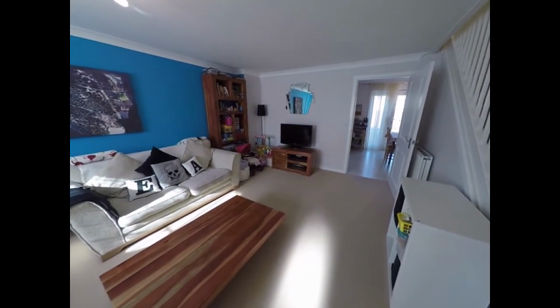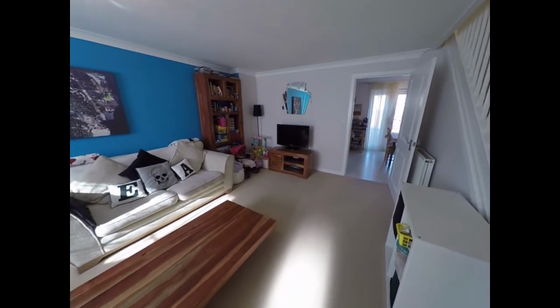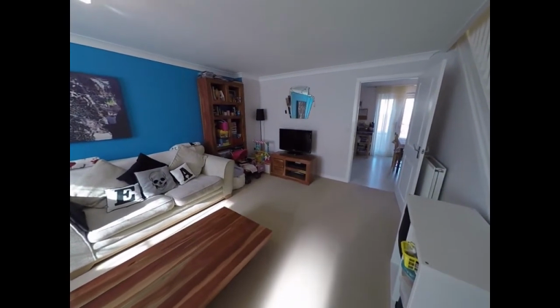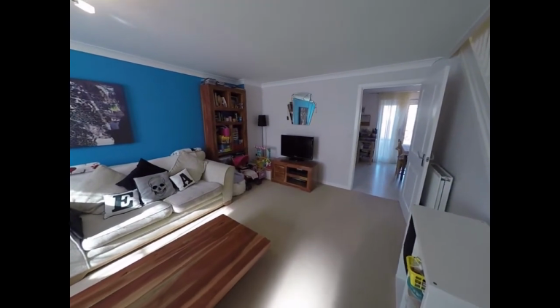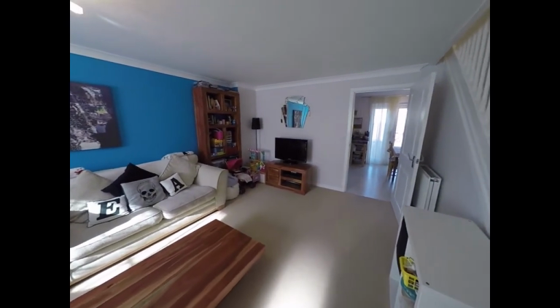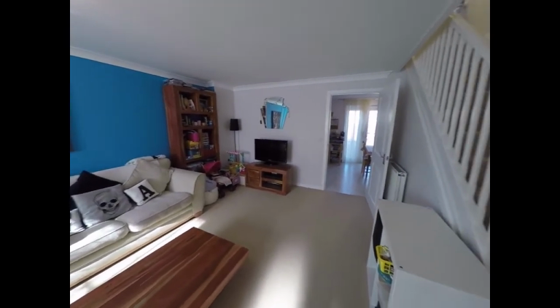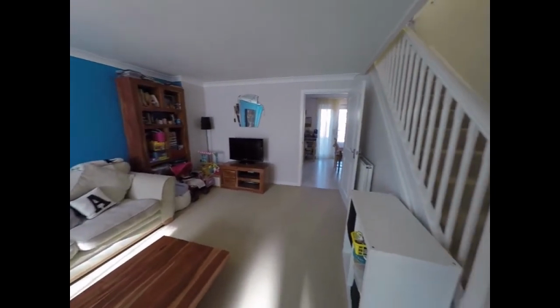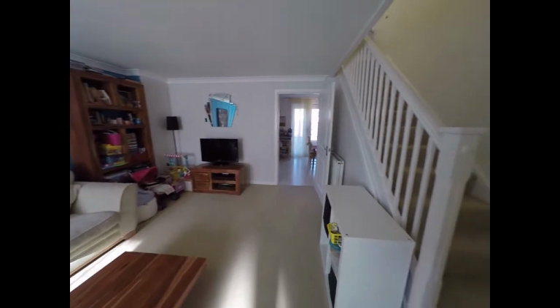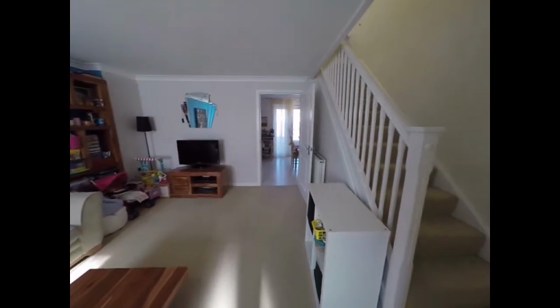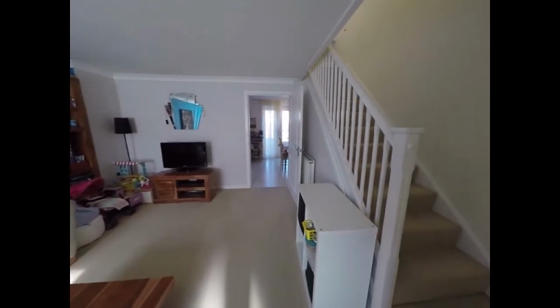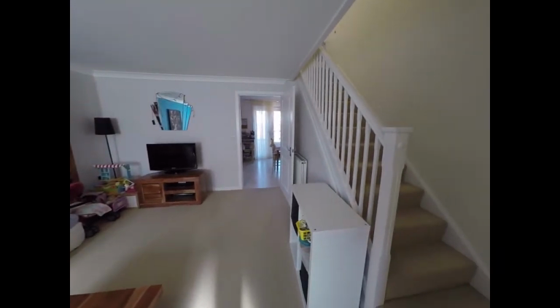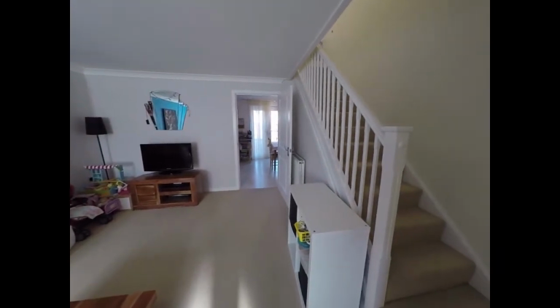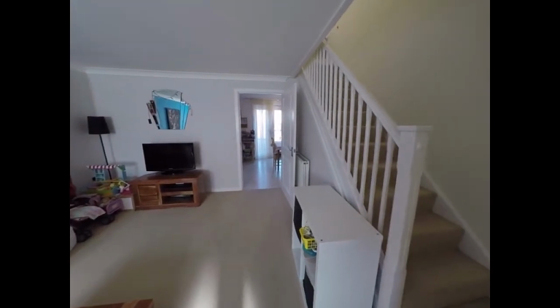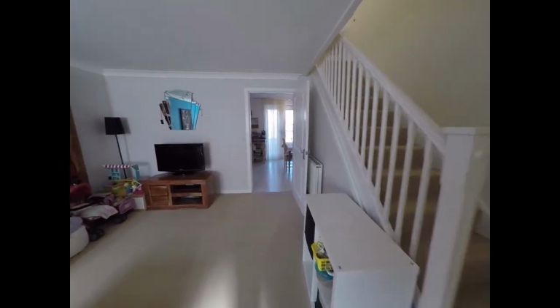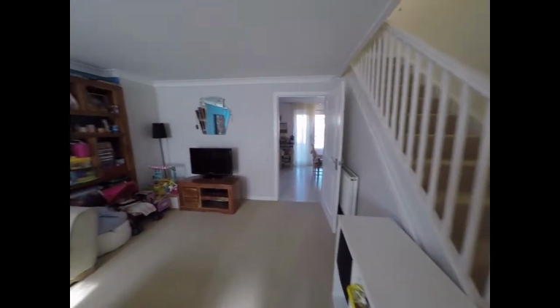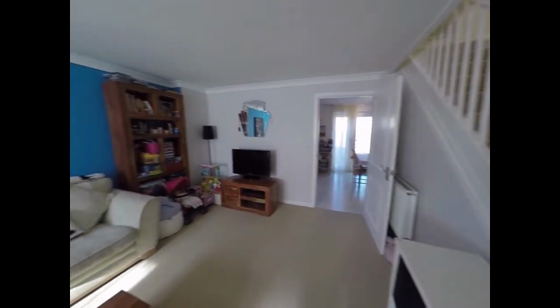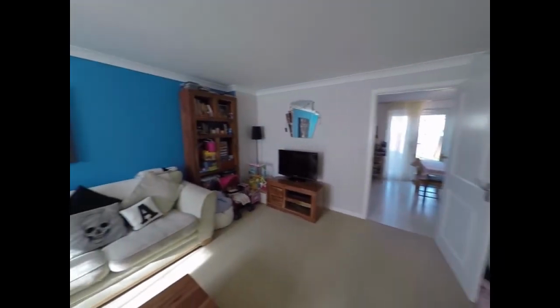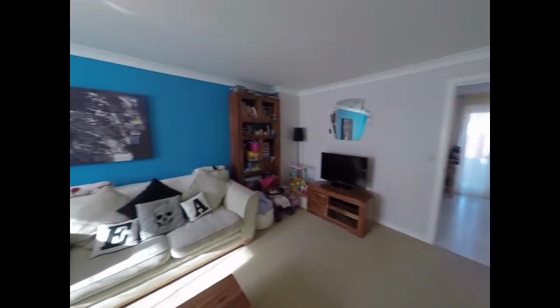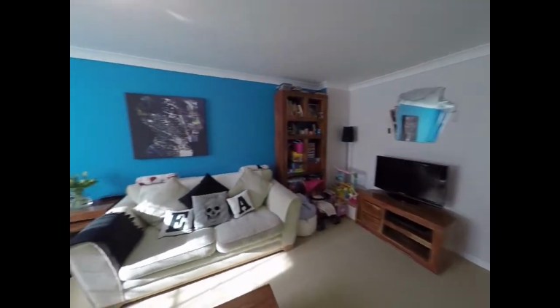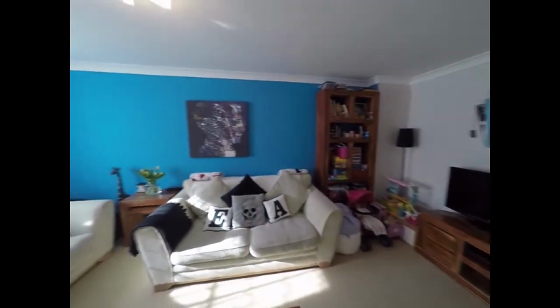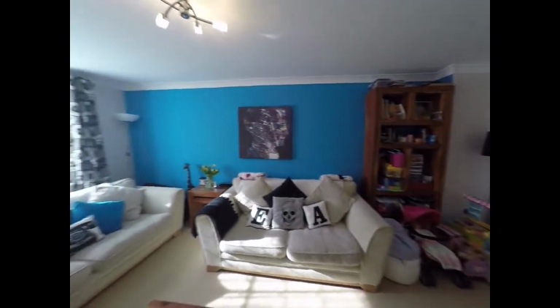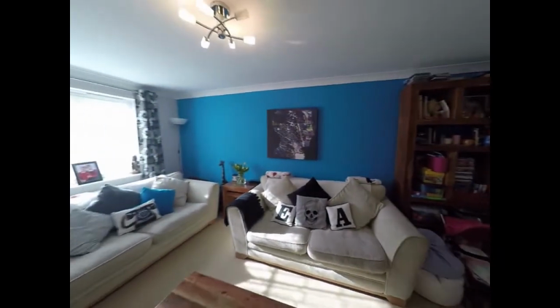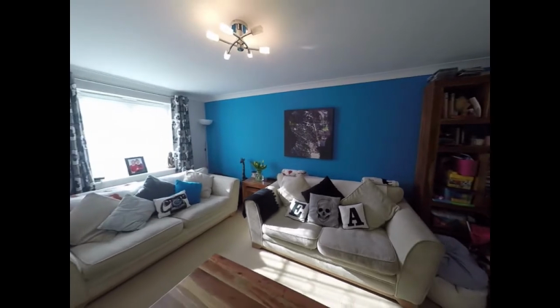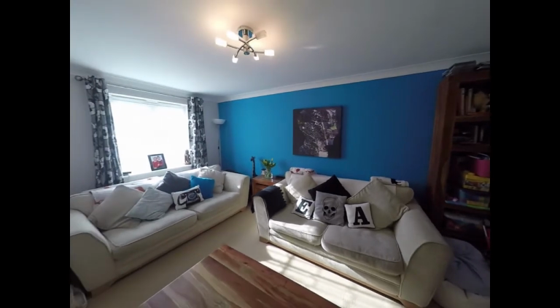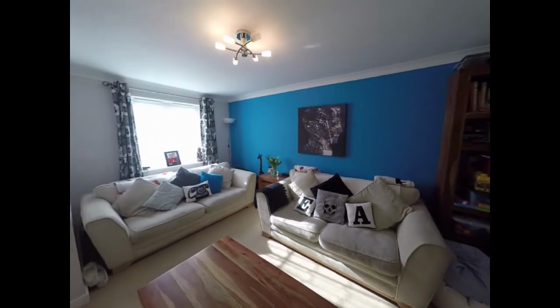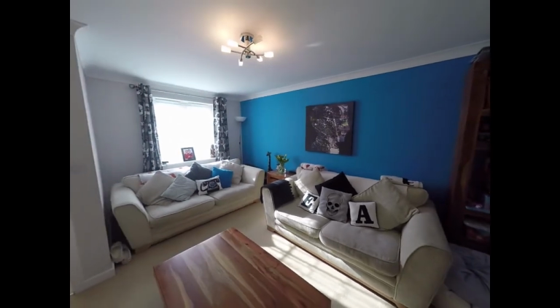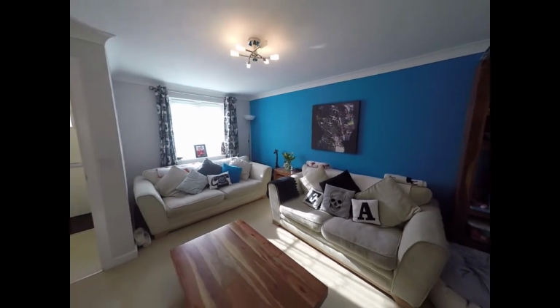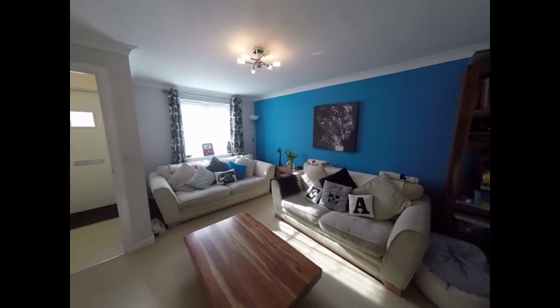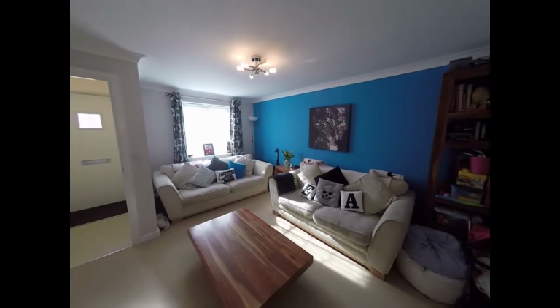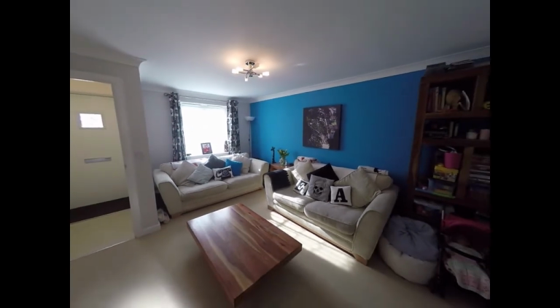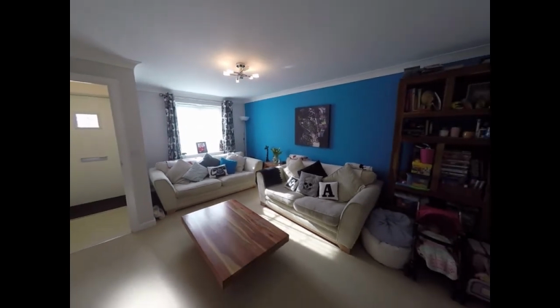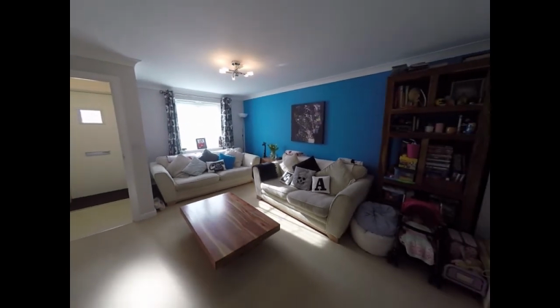A spacious living room, with the open stairs there to our right and the window that faces towards the front of the property.